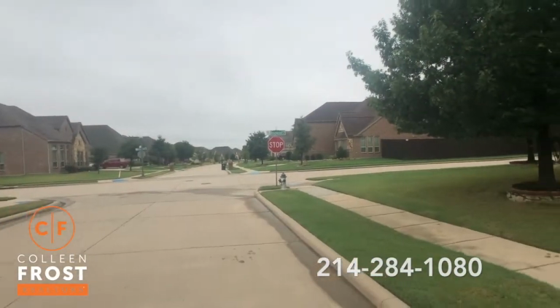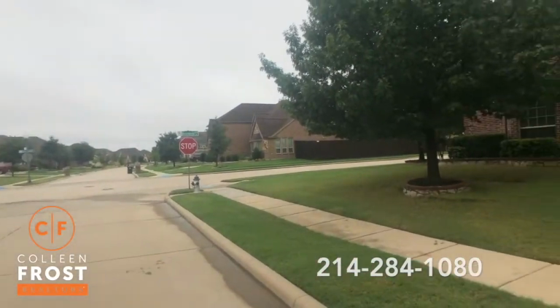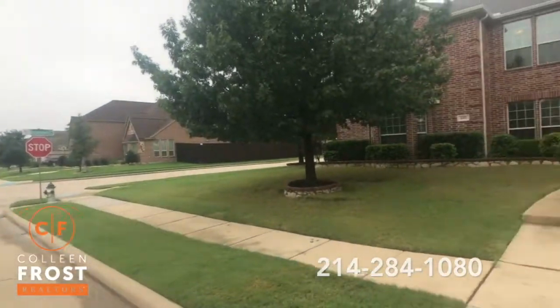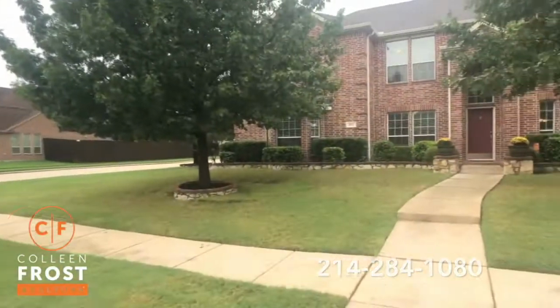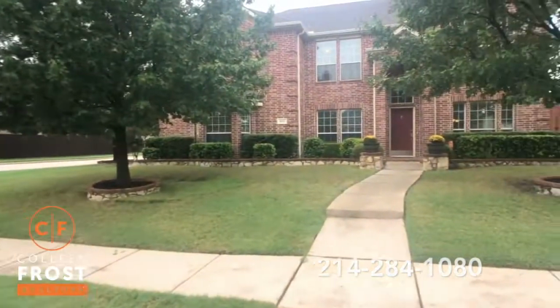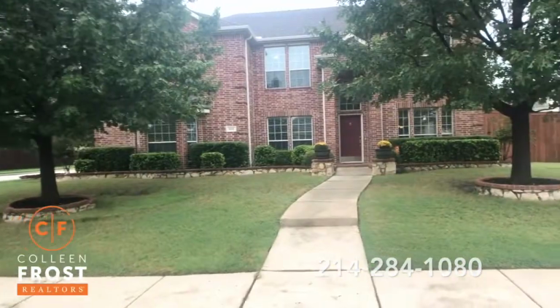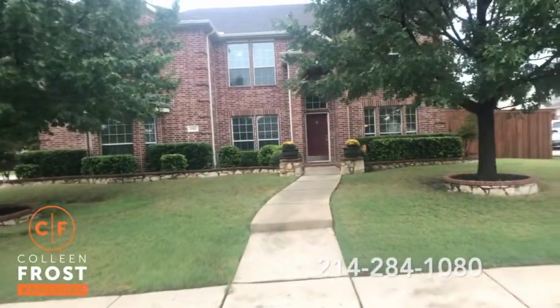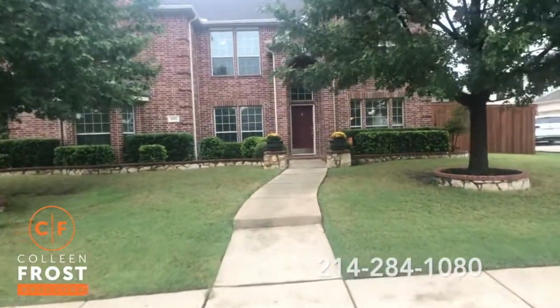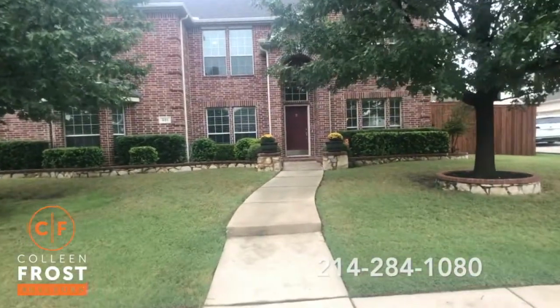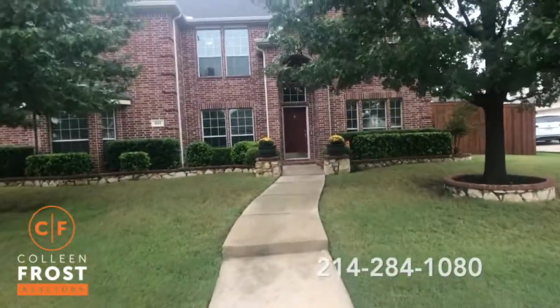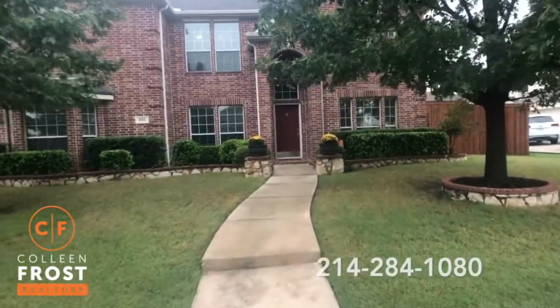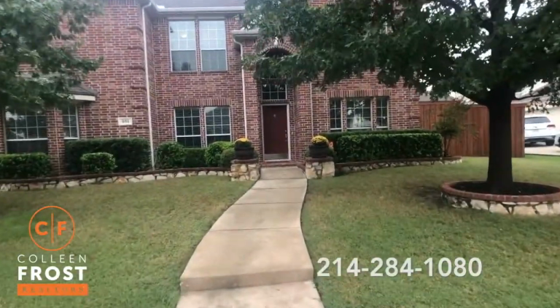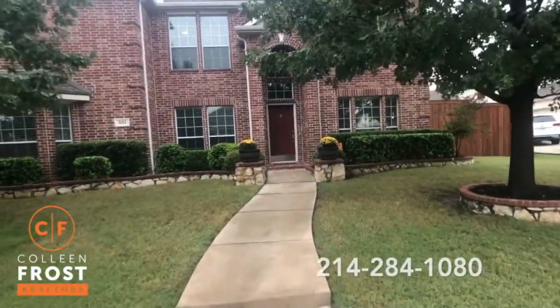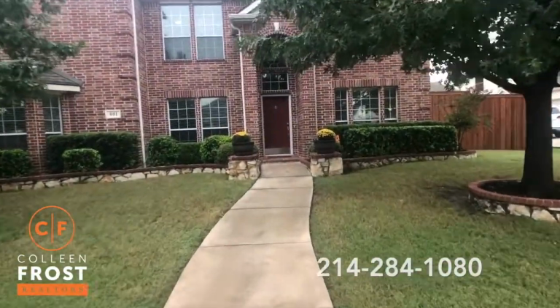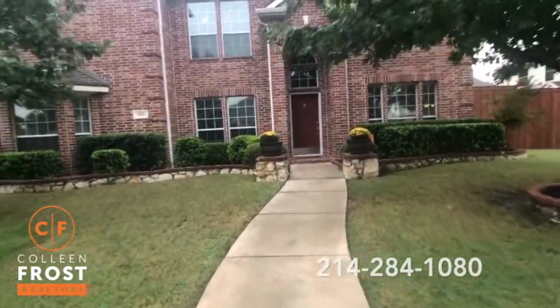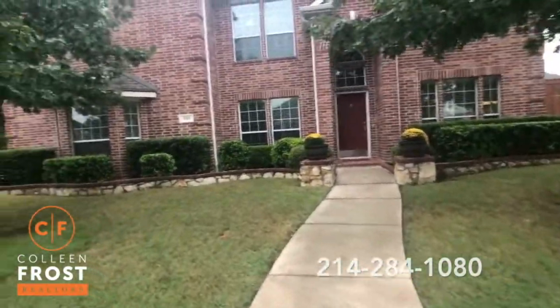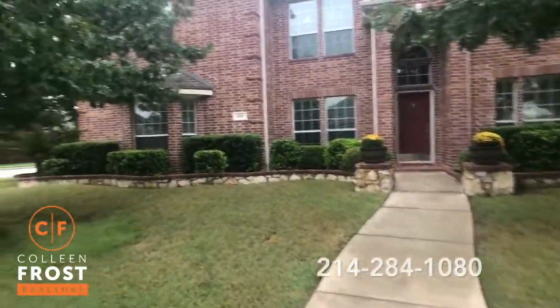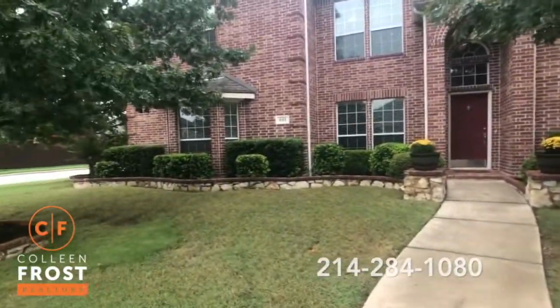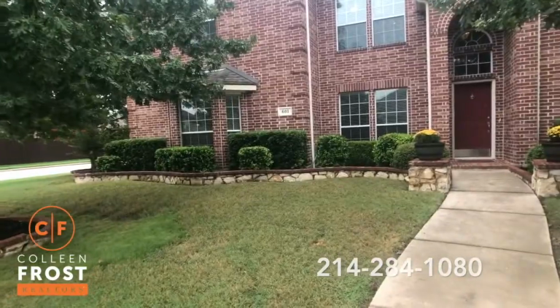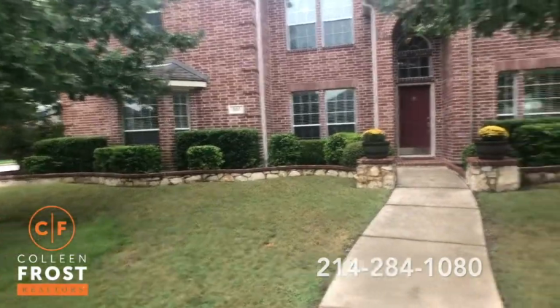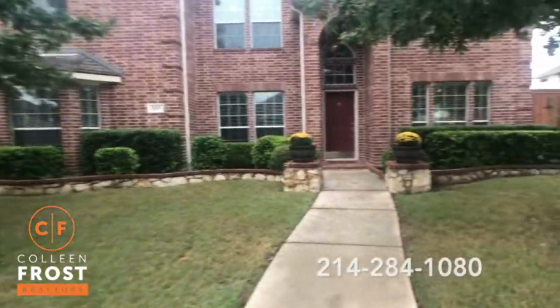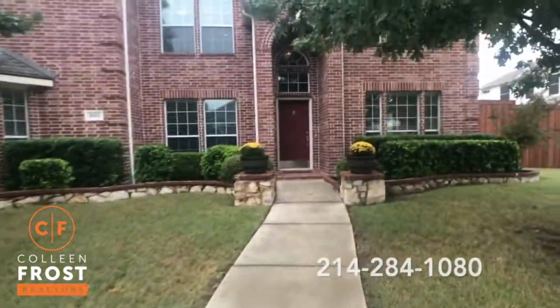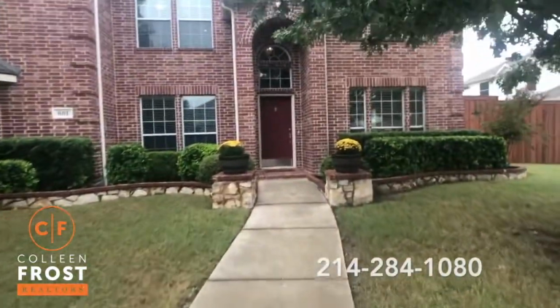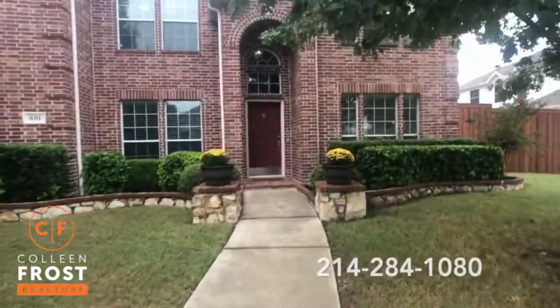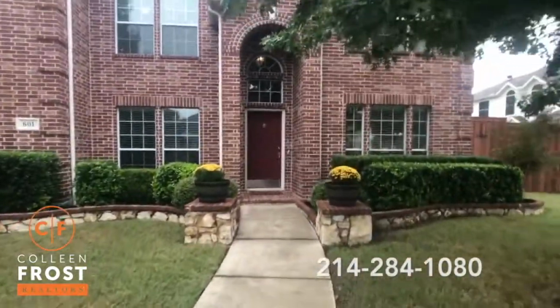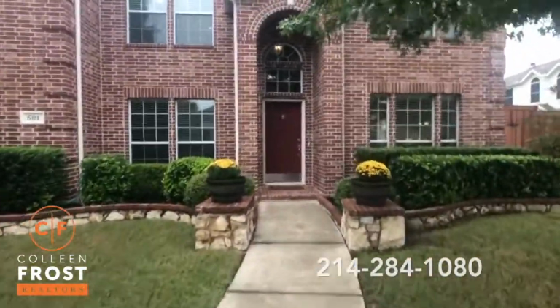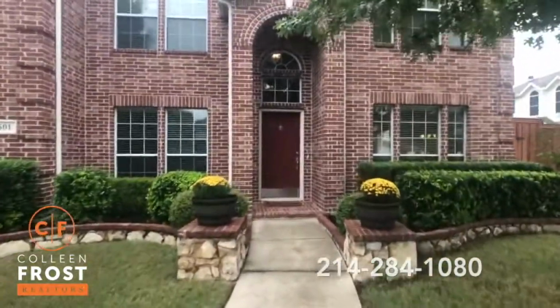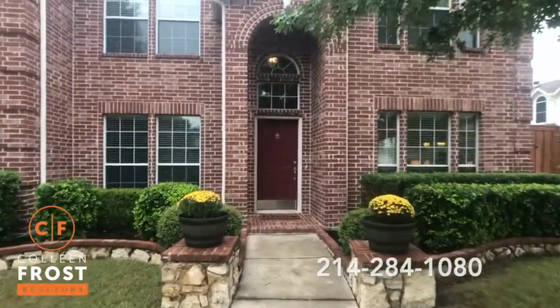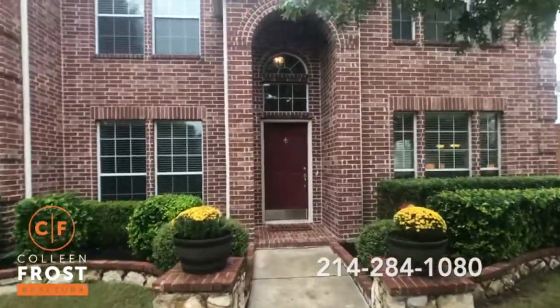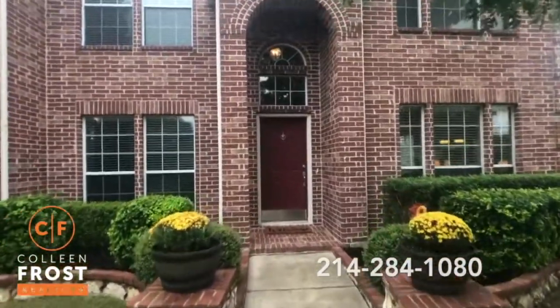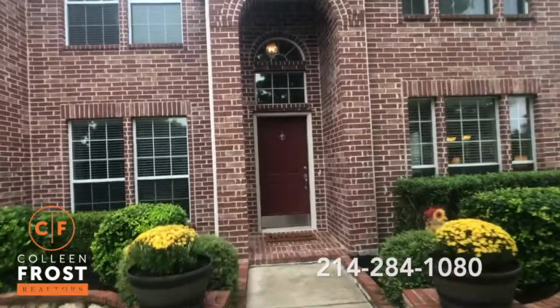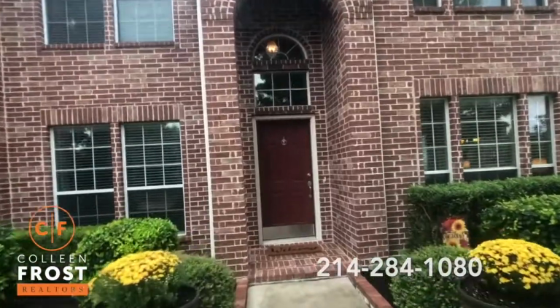Such a beautiful home with a great corner lot and beautiful curb appeal. Super excited to show you inside, so let's go take a peek.